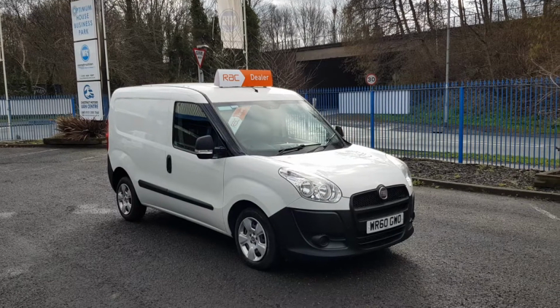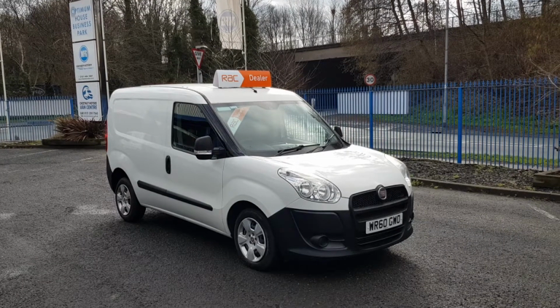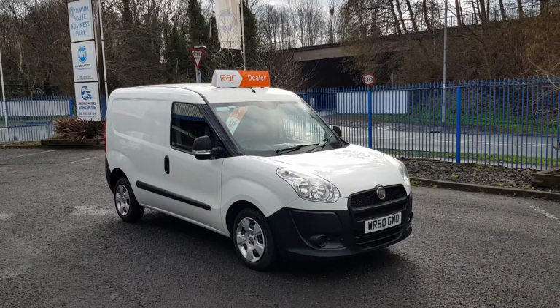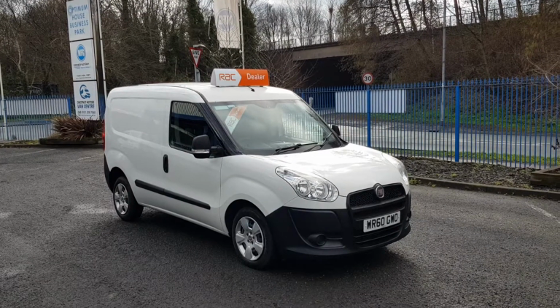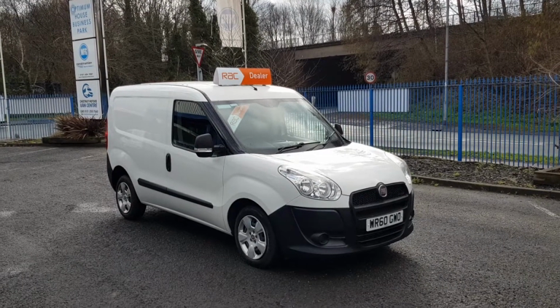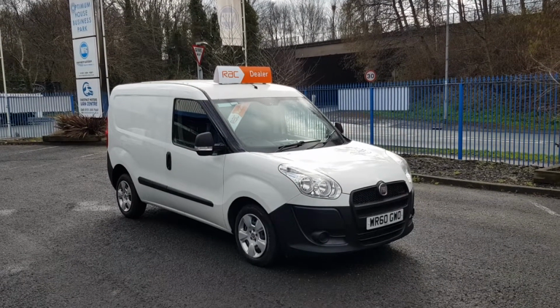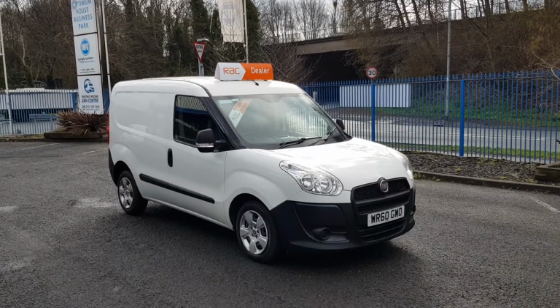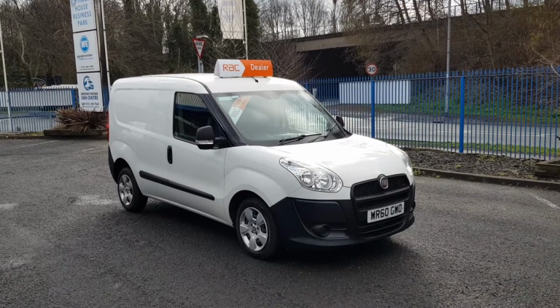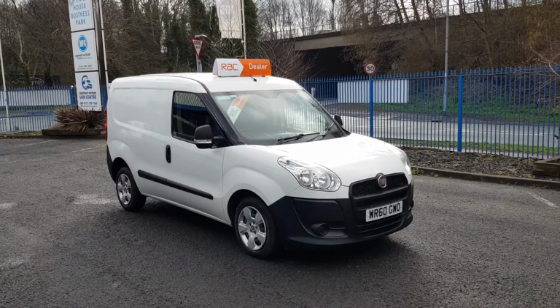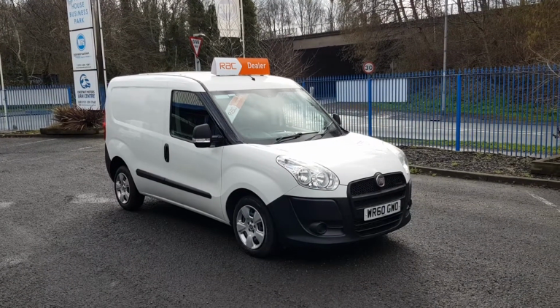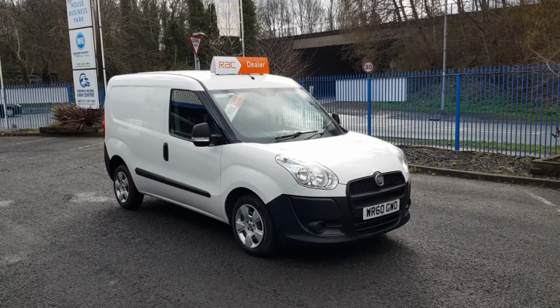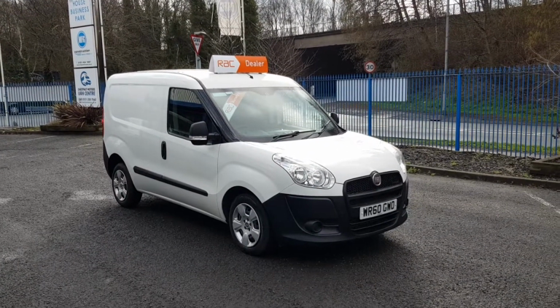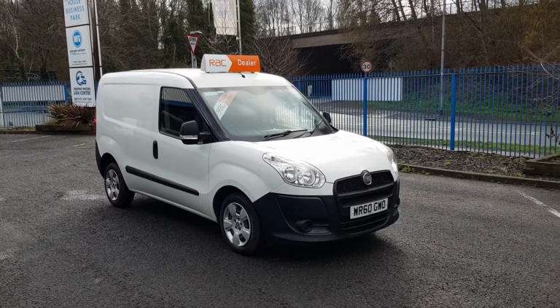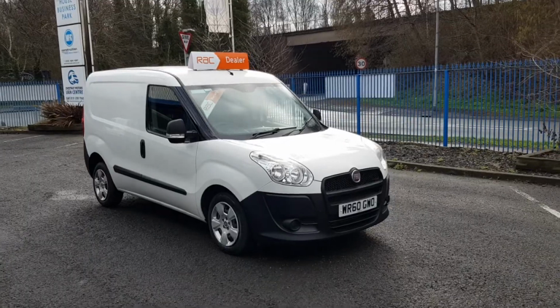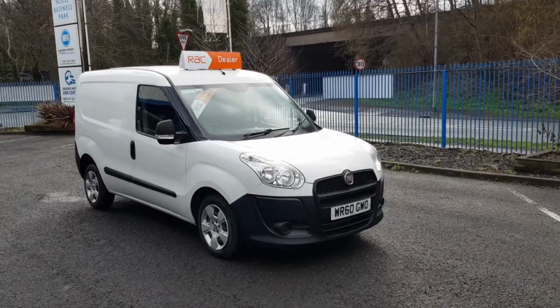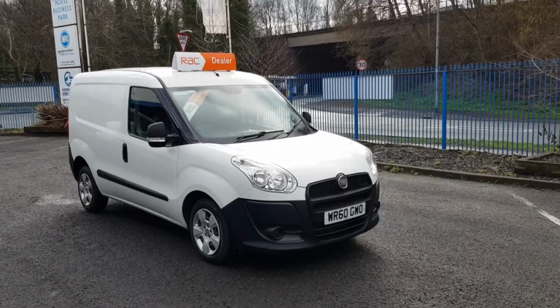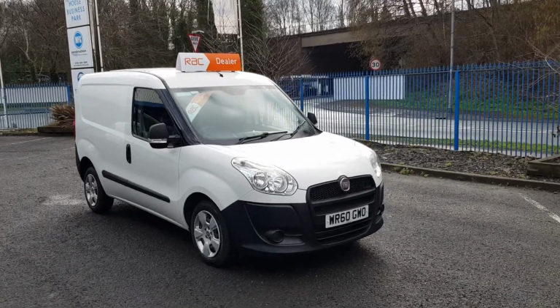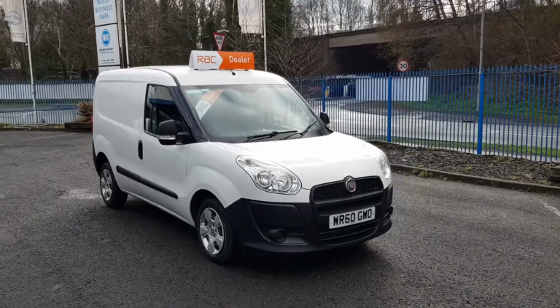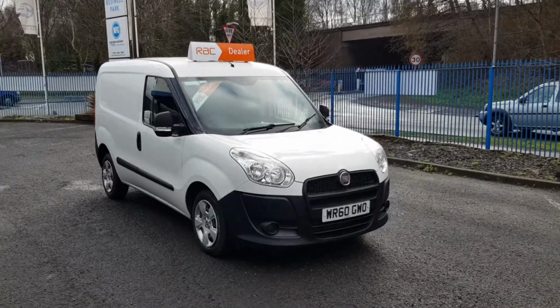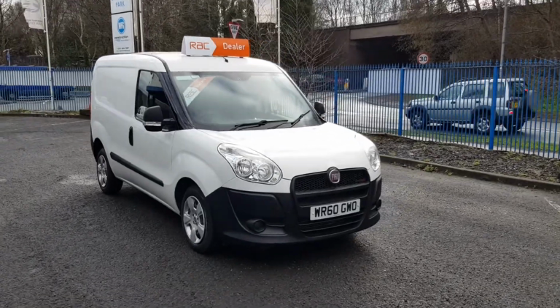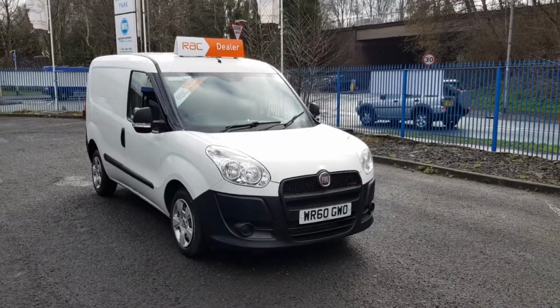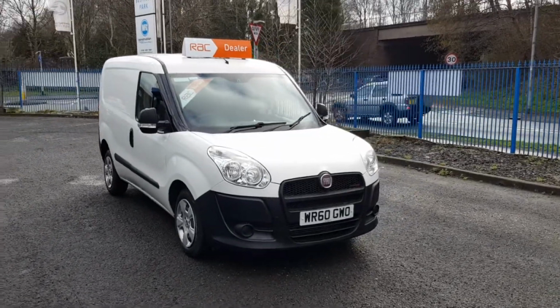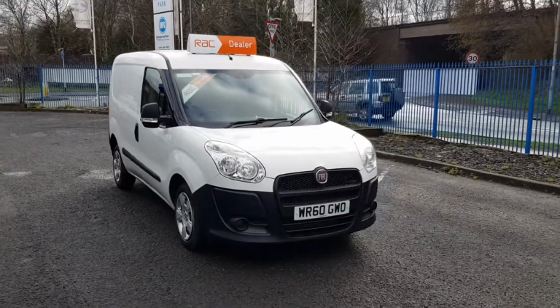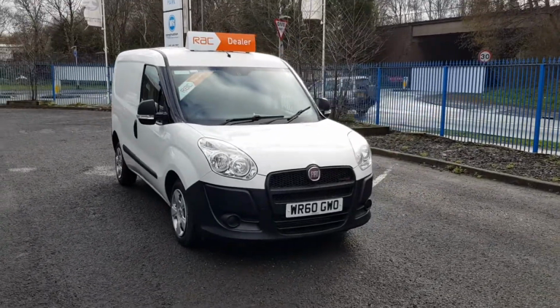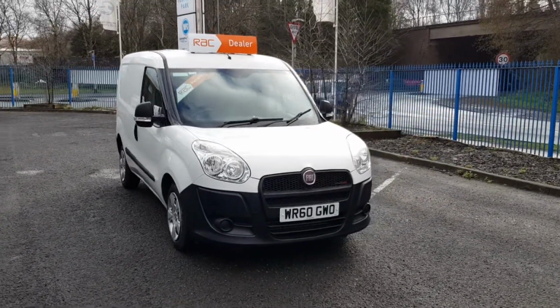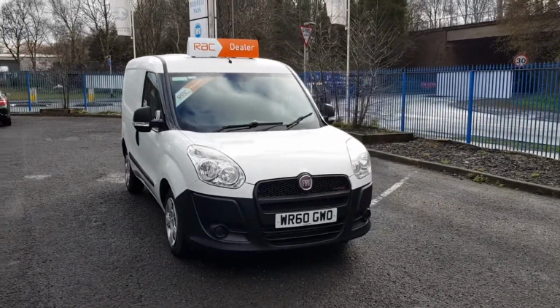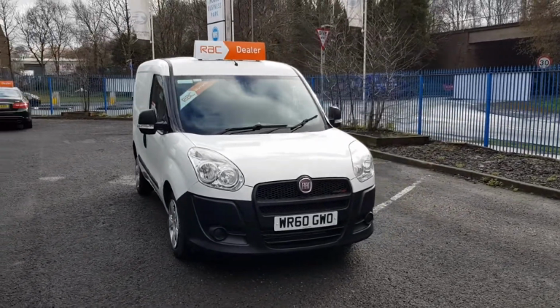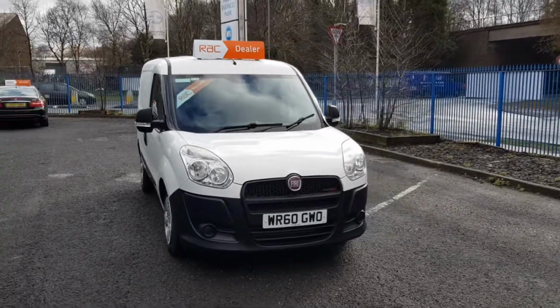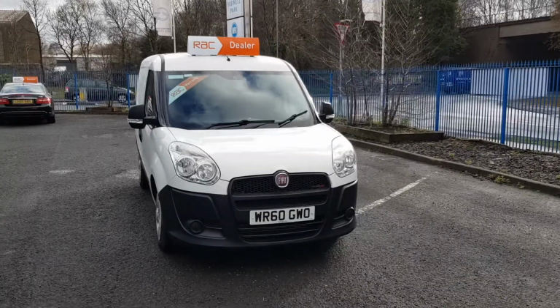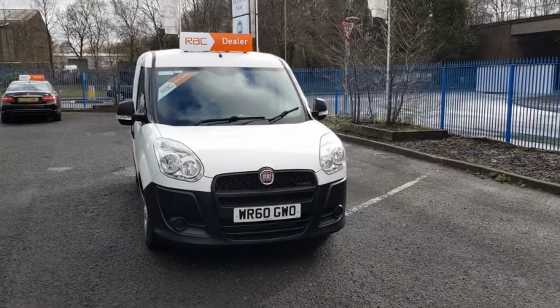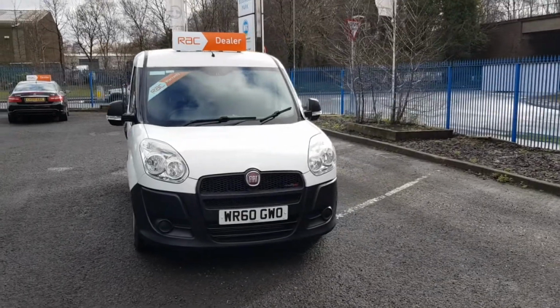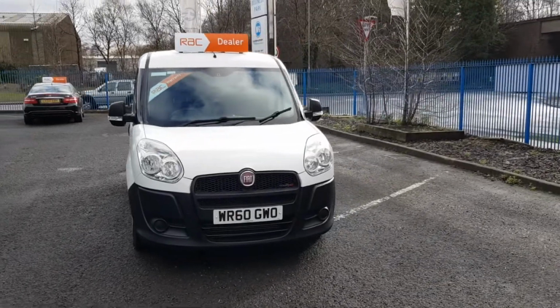Hi, I'm Richie from Chestnut Van Centre. I'm going to show you this 2010 Fiat Doblo 1.3 multijet — it's a diesel.